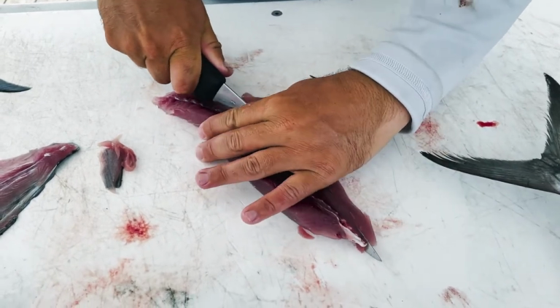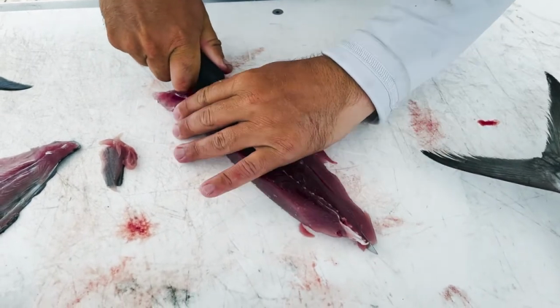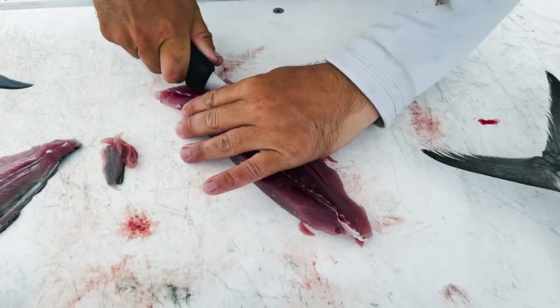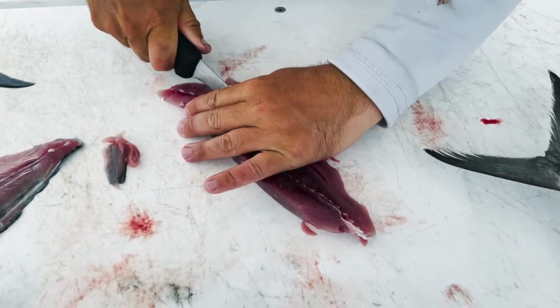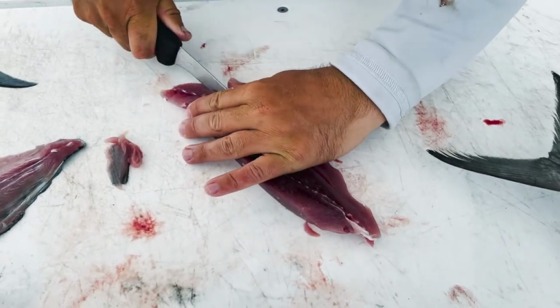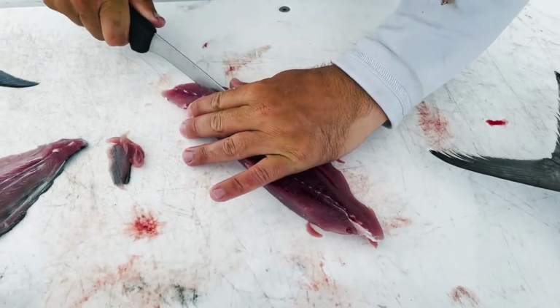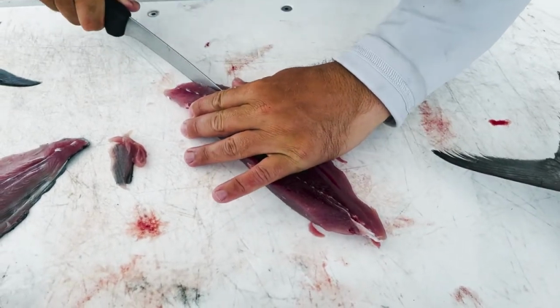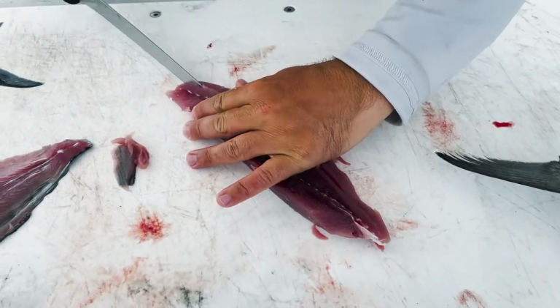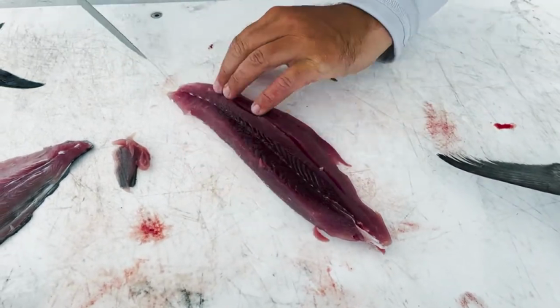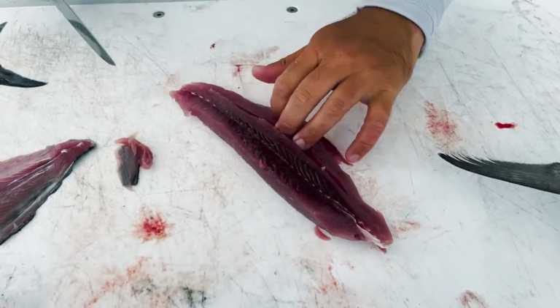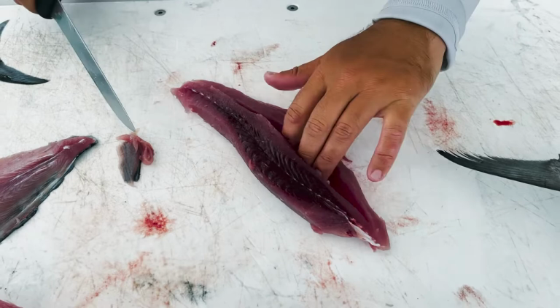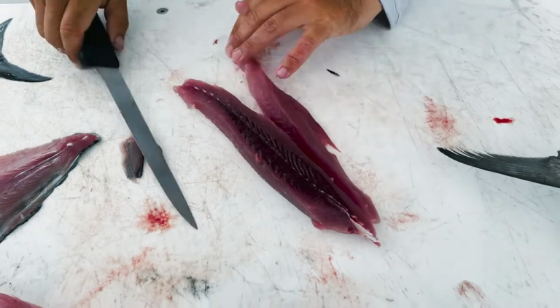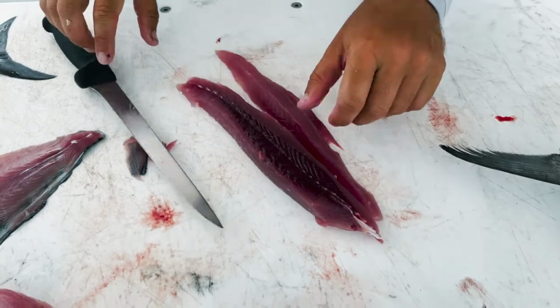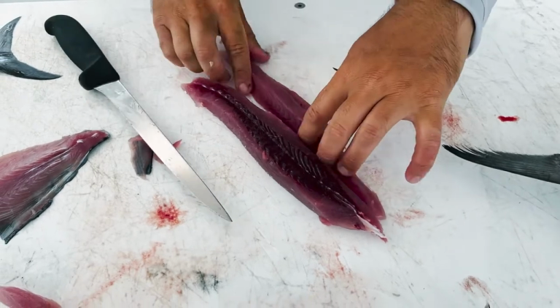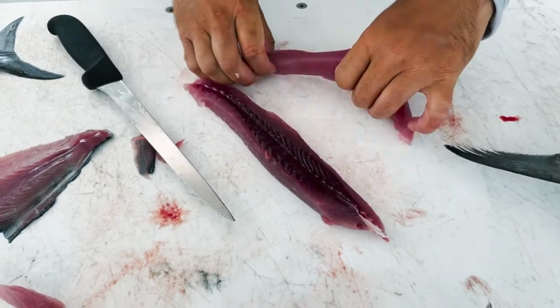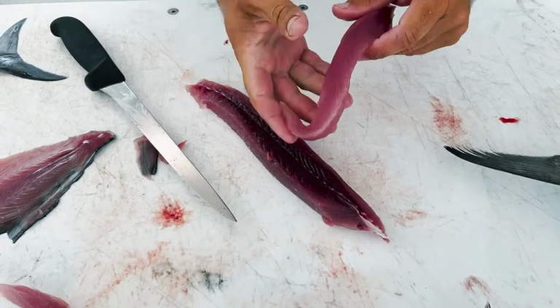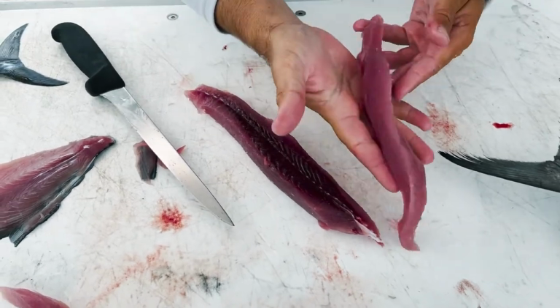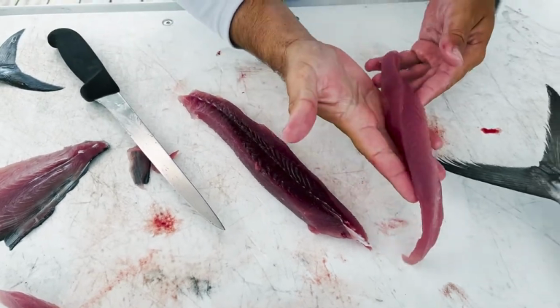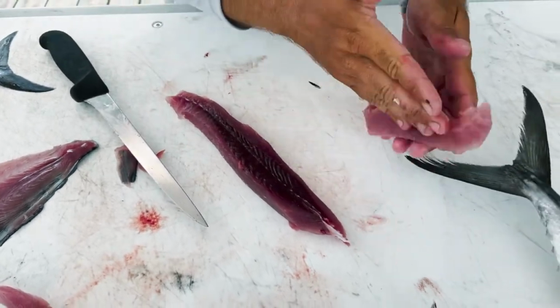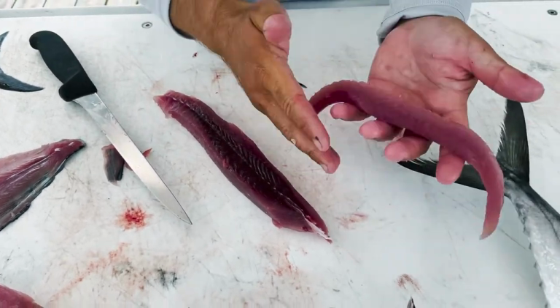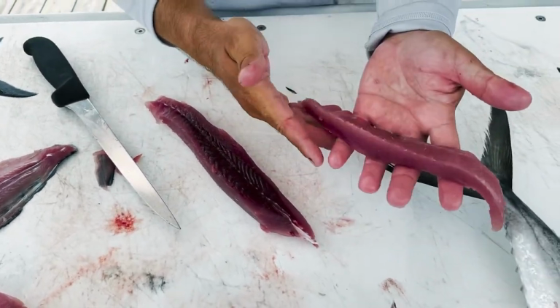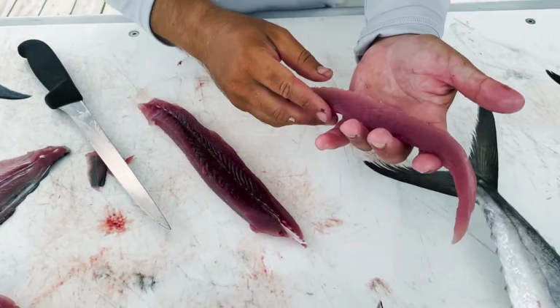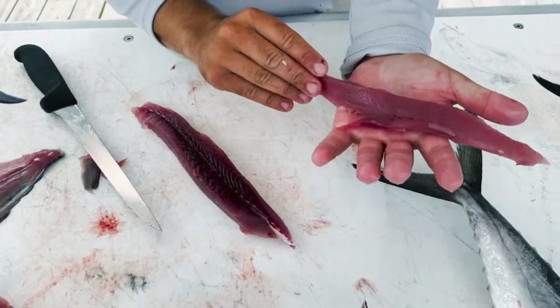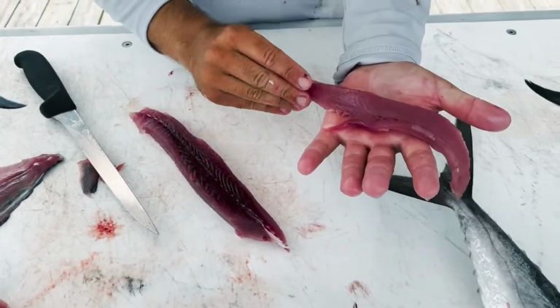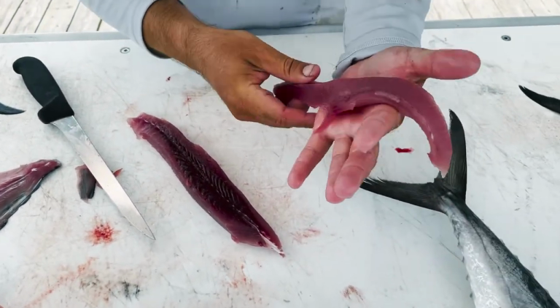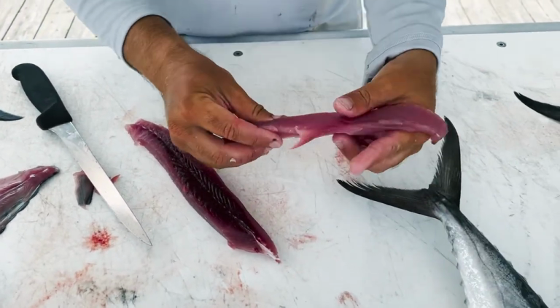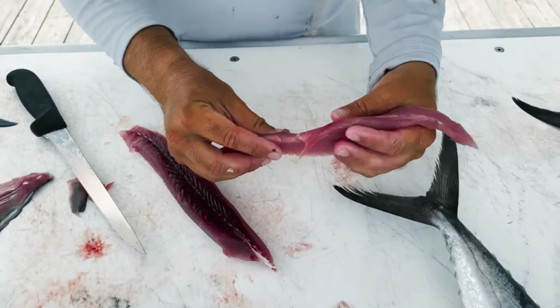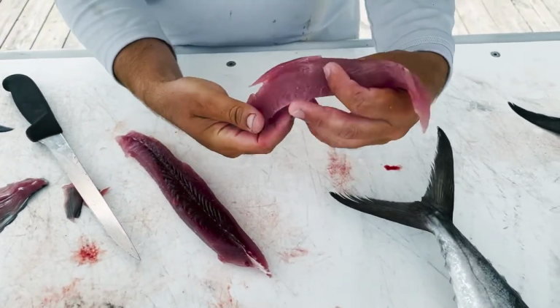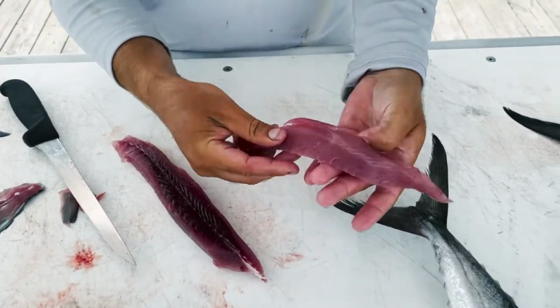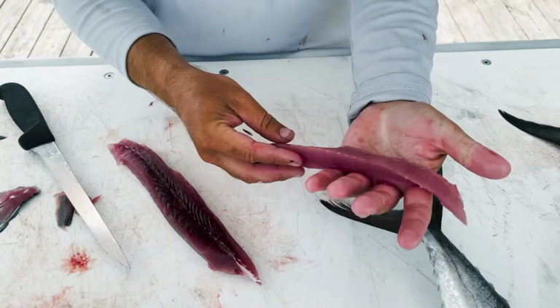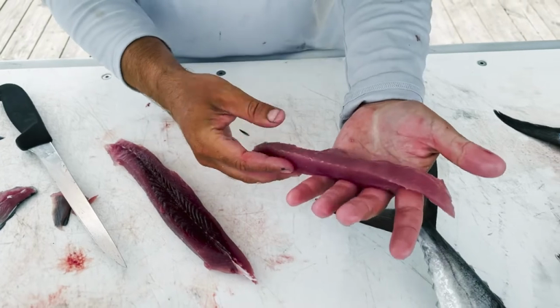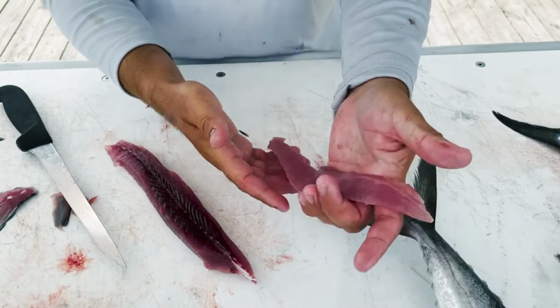There we go — no dark red meat. This is great for searing or smoking.